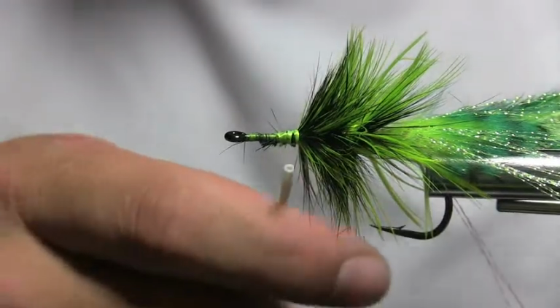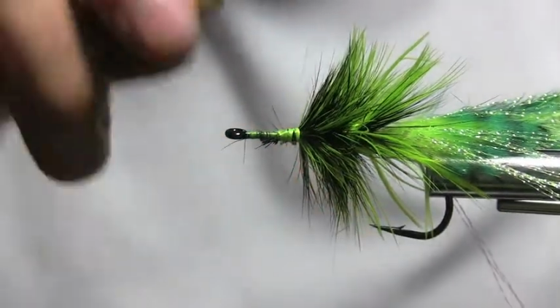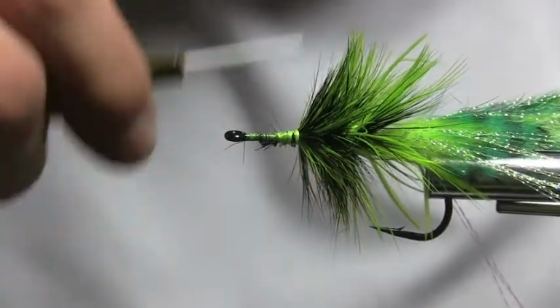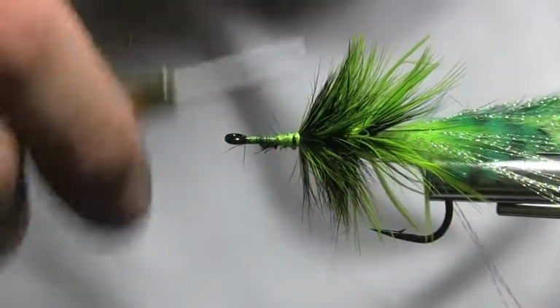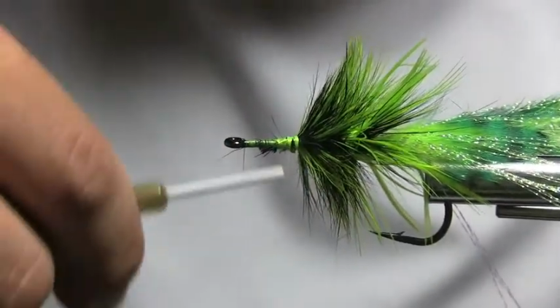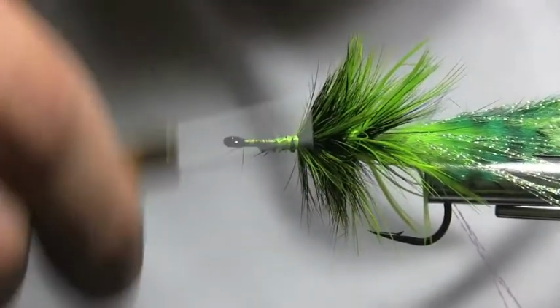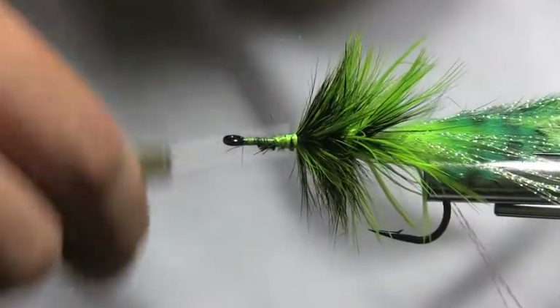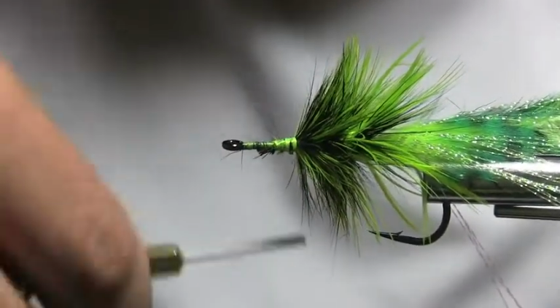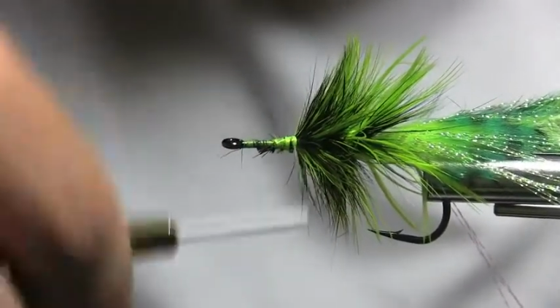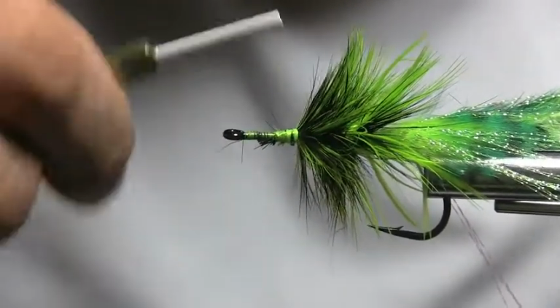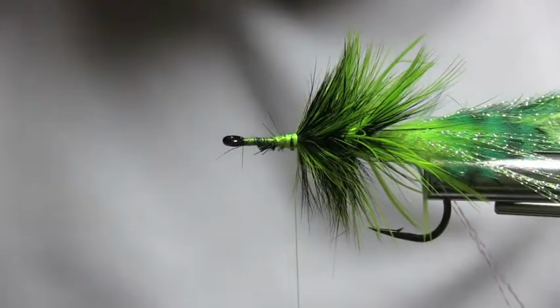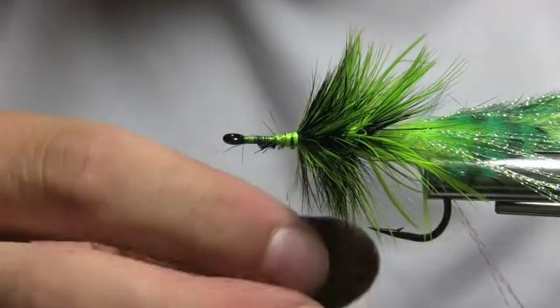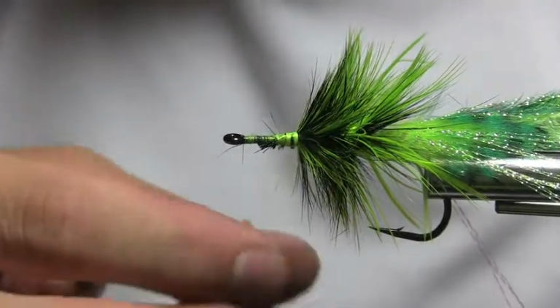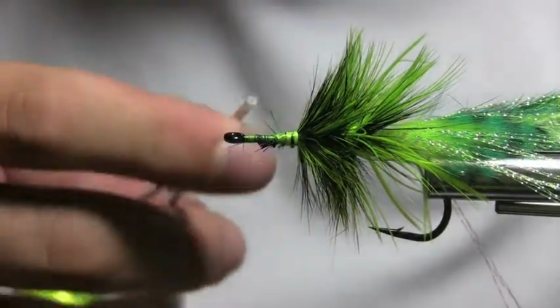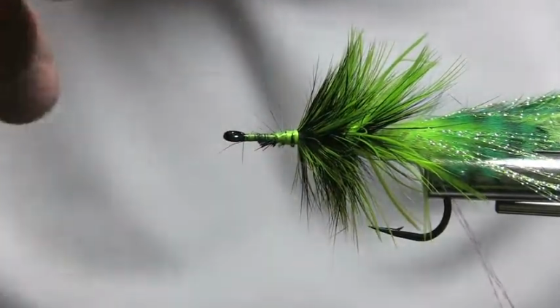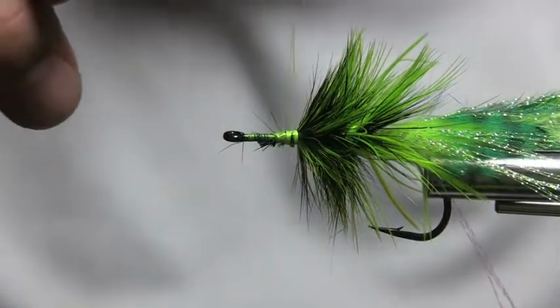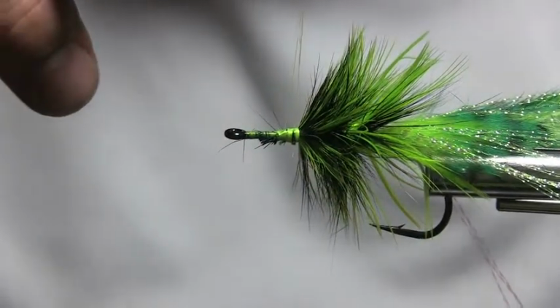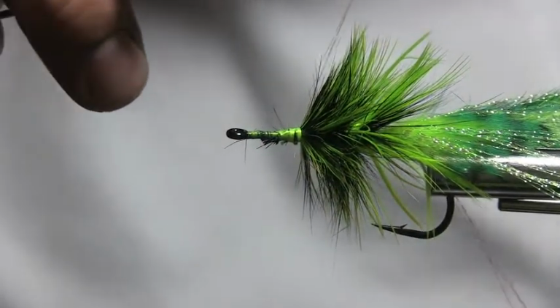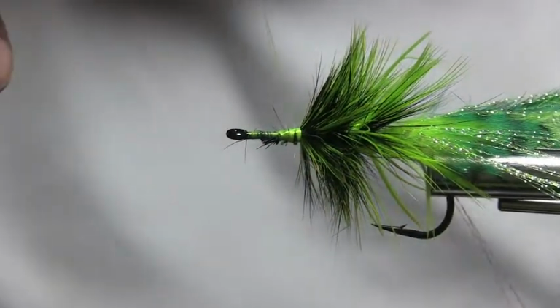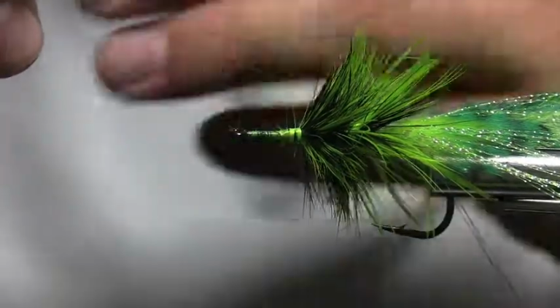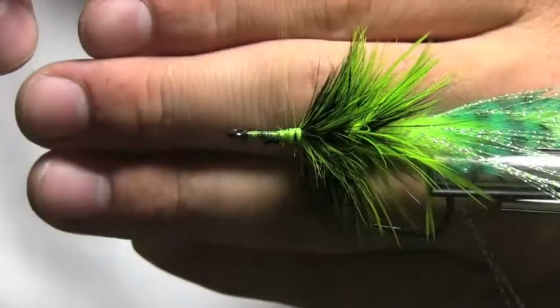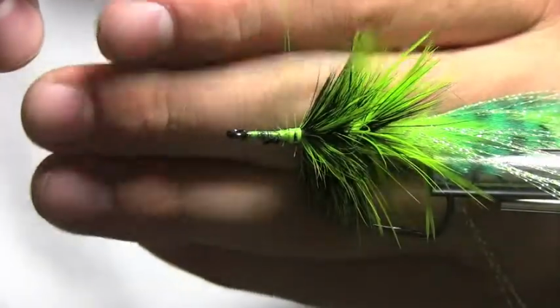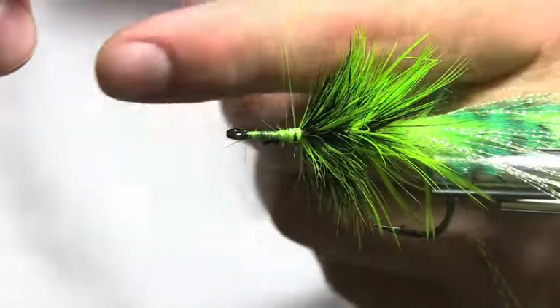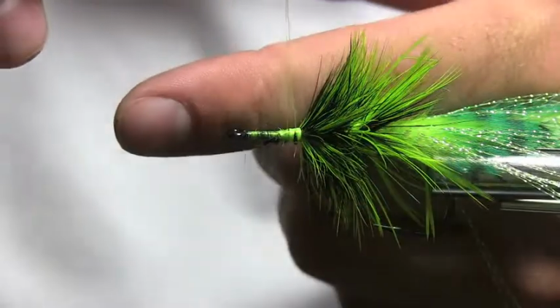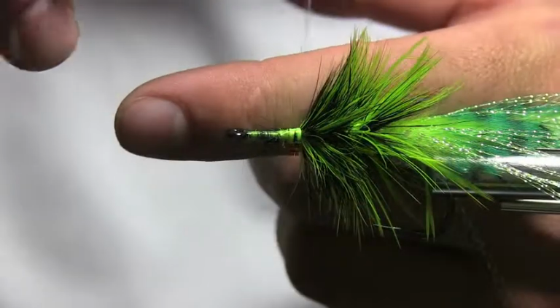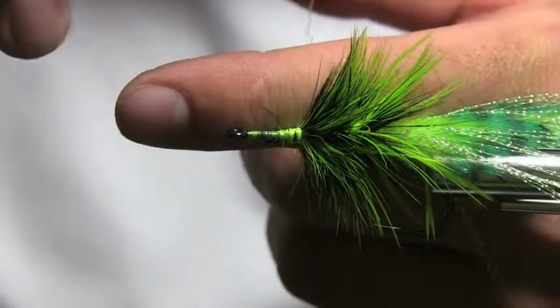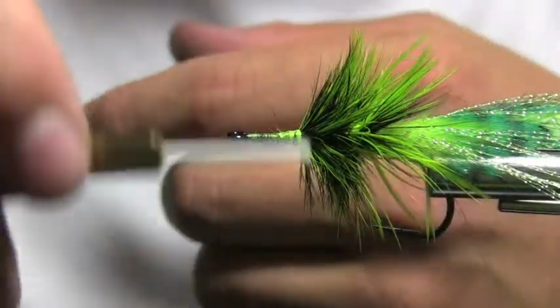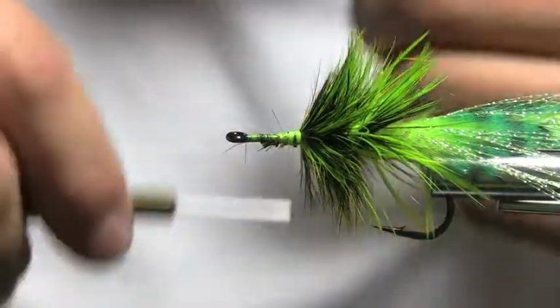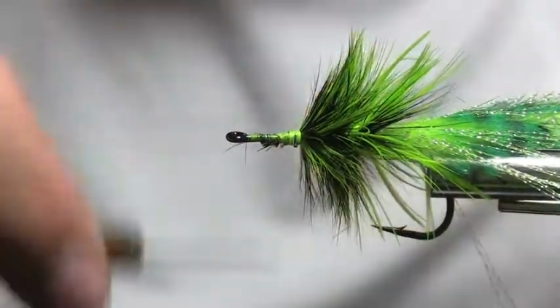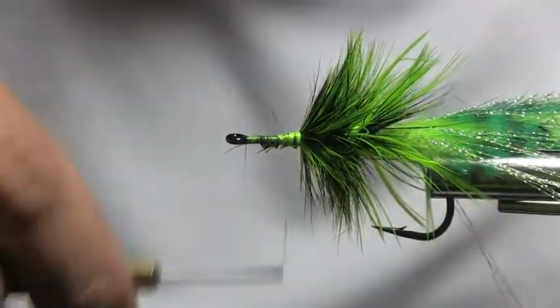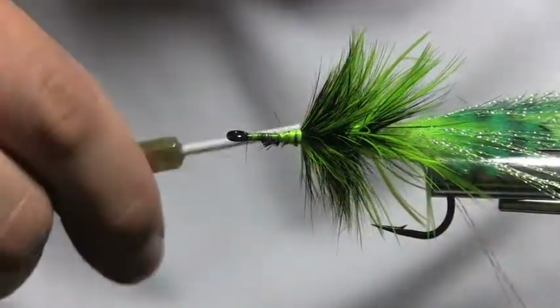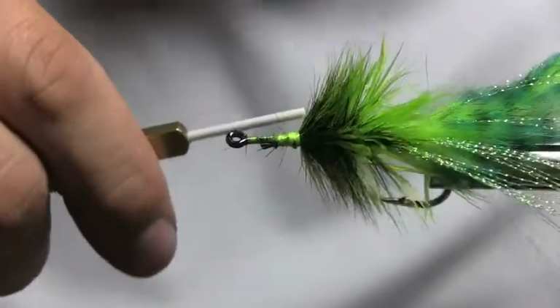Okay, so if you see how it's kind of sprawled out and spread — see my finger — it's kind of spread out. That's going to make that head lay nice and flat.